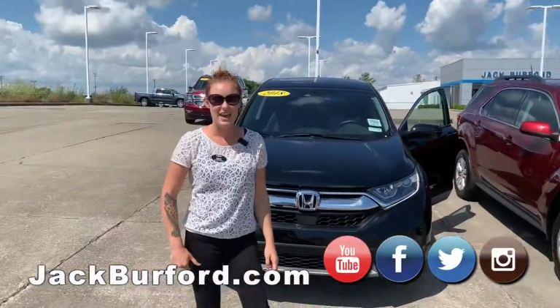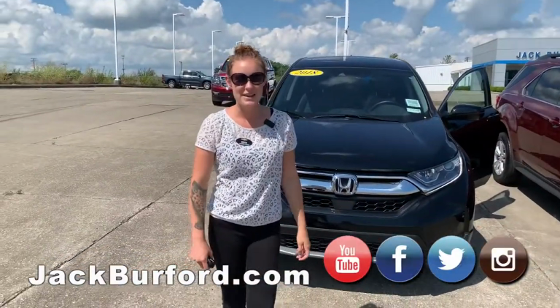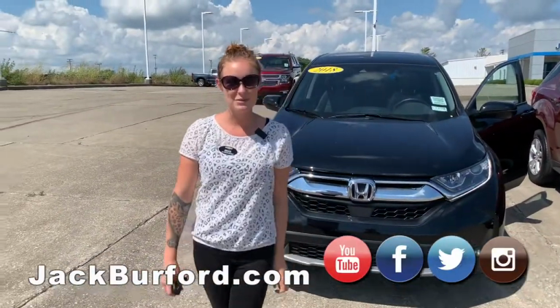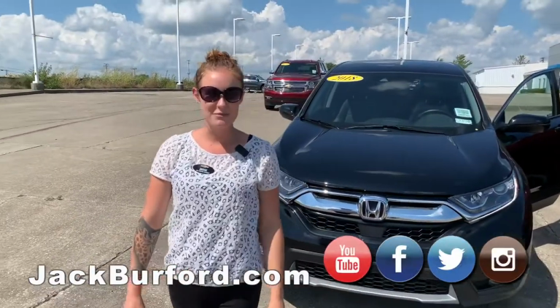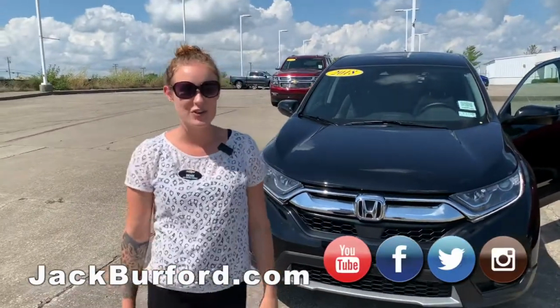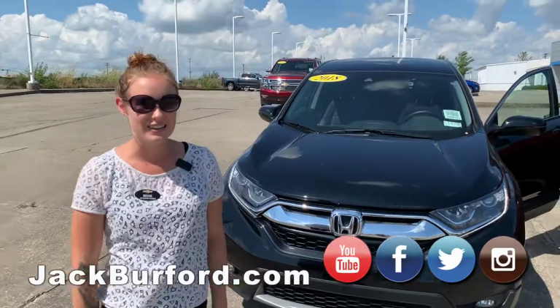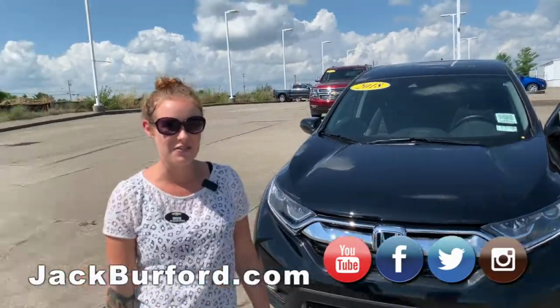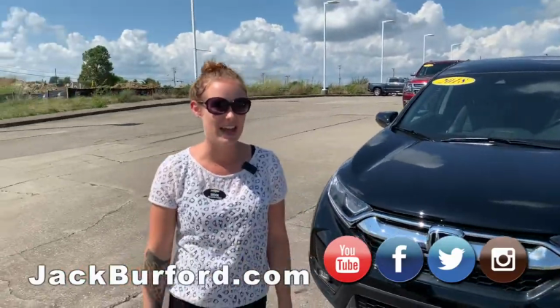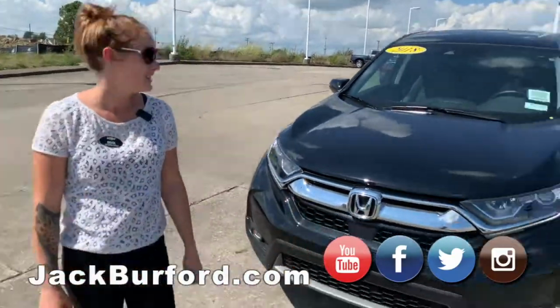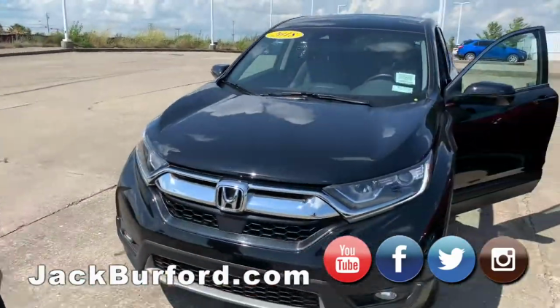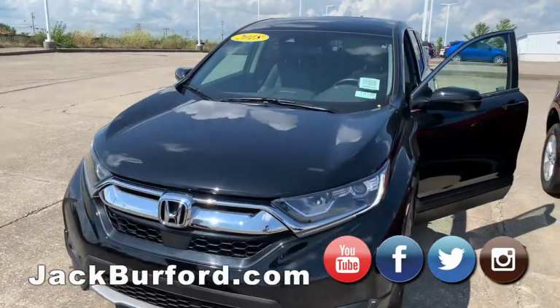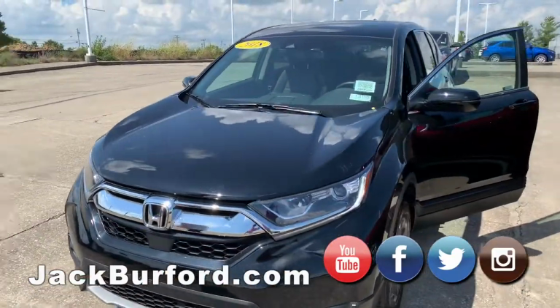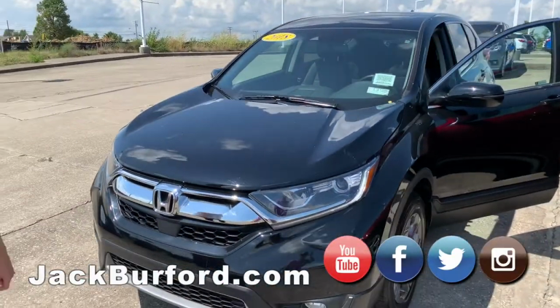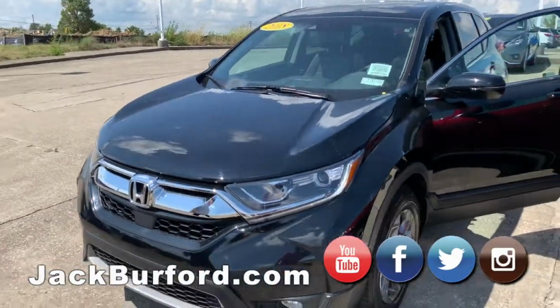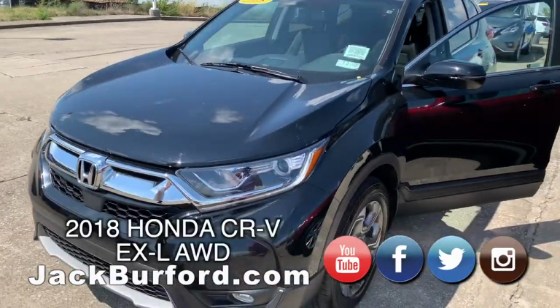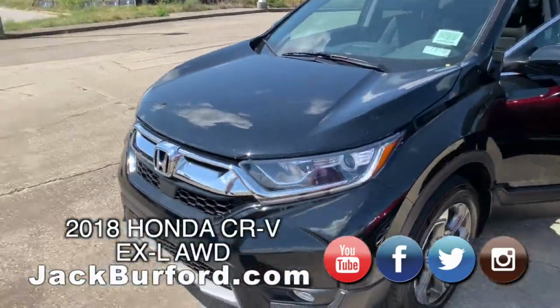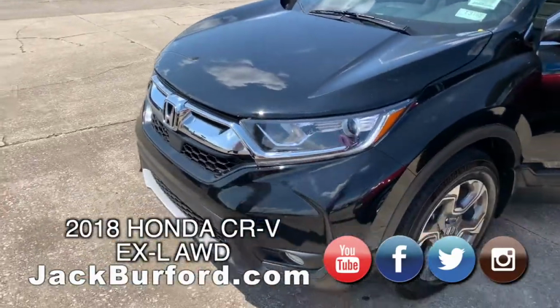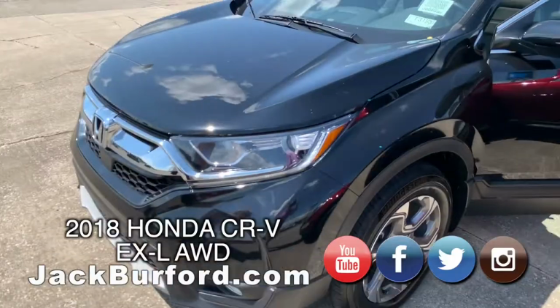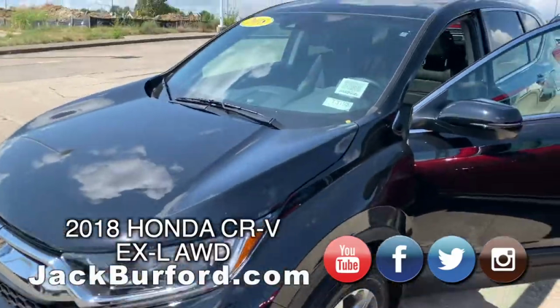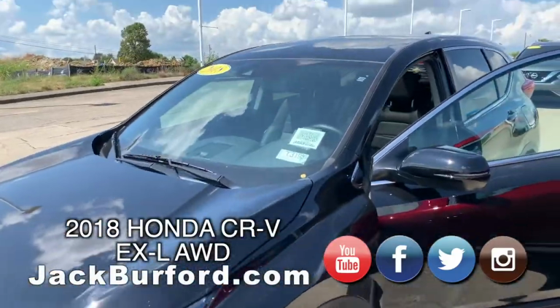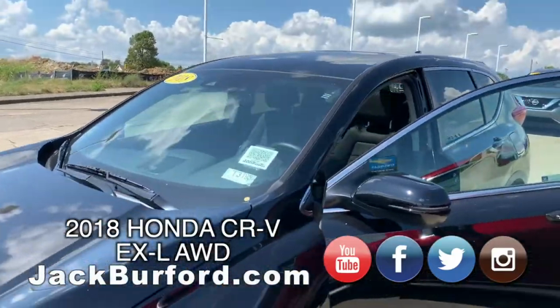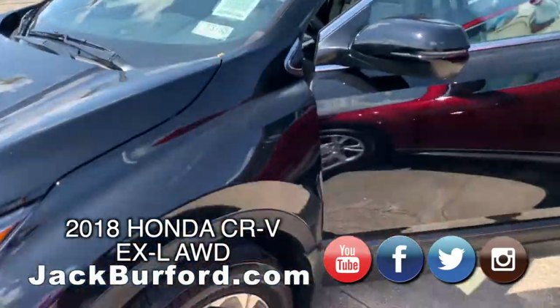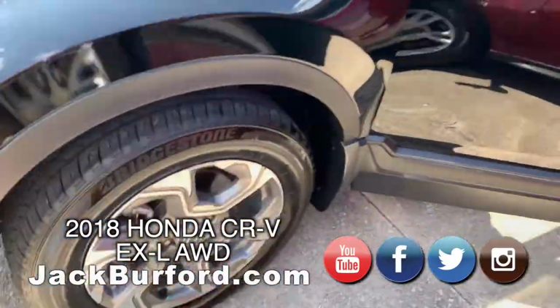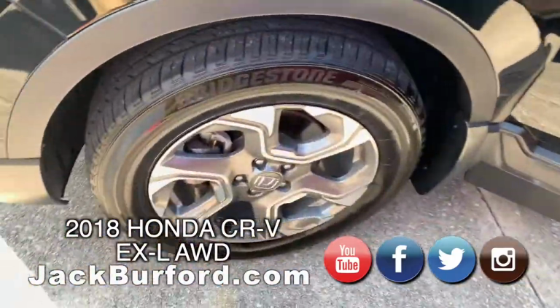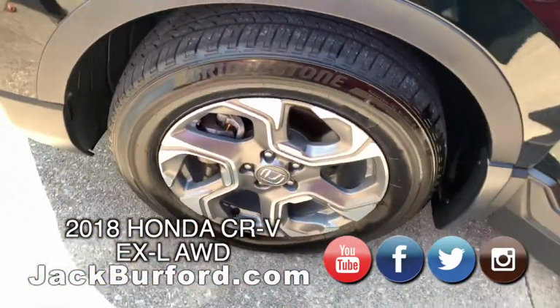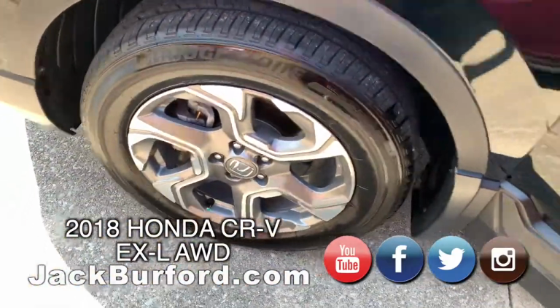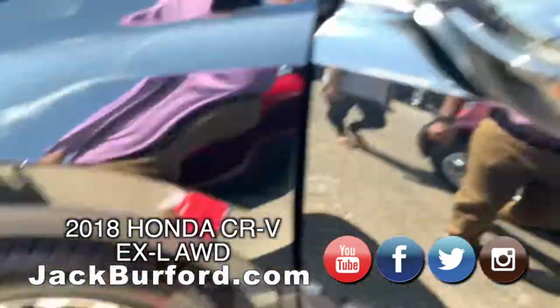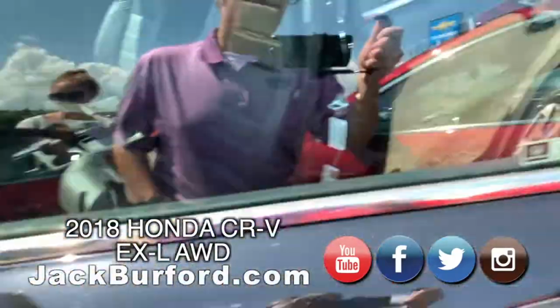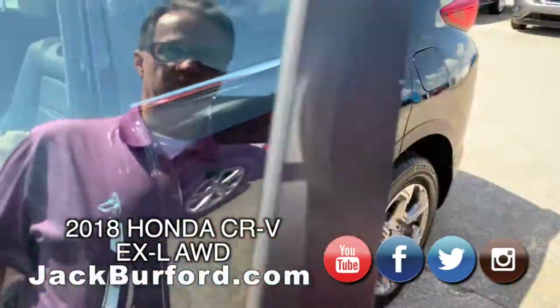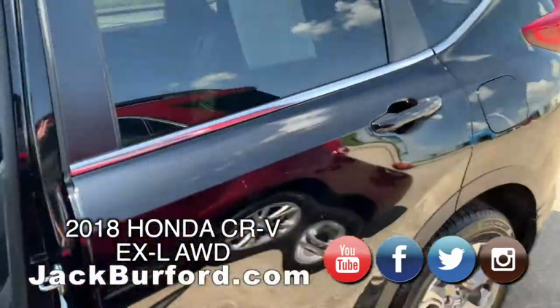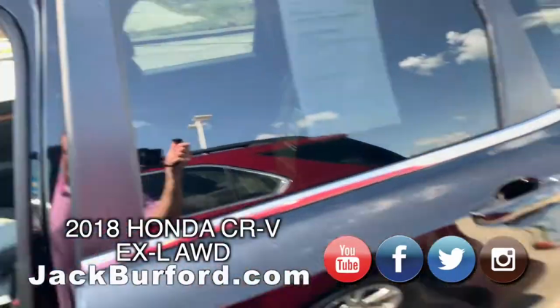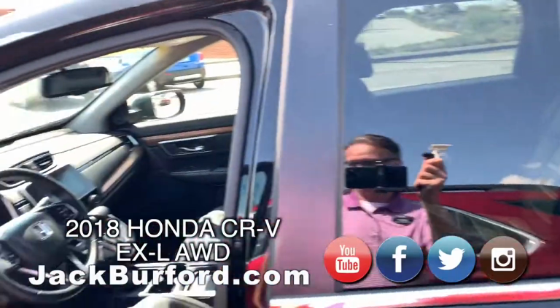Hi everybody, my name is Brooke and I'm going to show you this Honda CR-V today. It's a 2018, black. It's gorgeous. It has fog lights on it, nice wheels, and it's basically brand new.